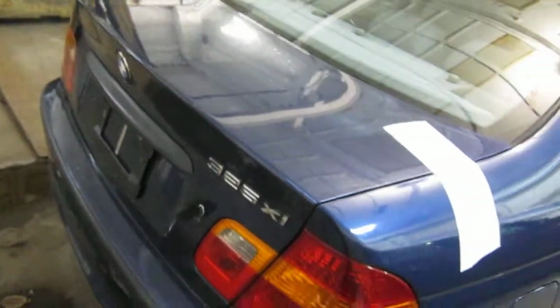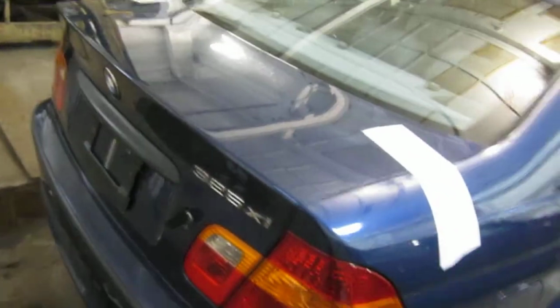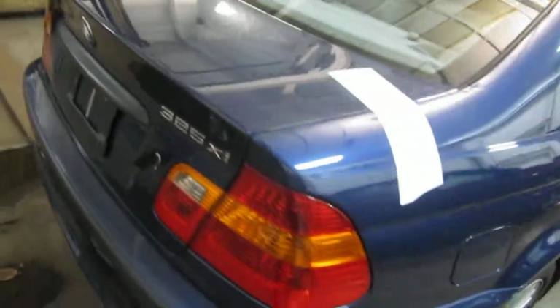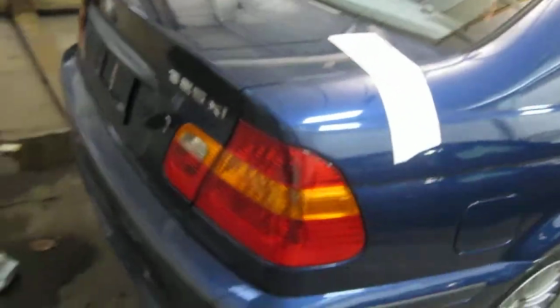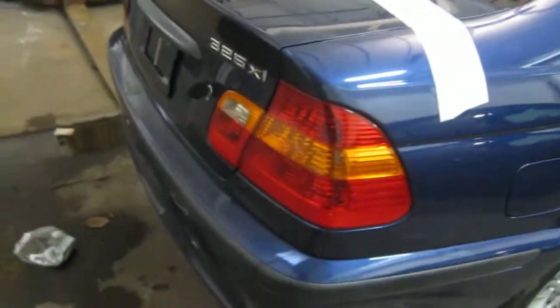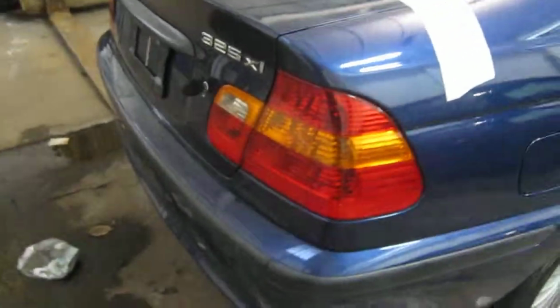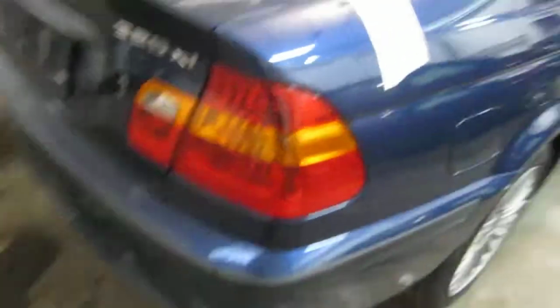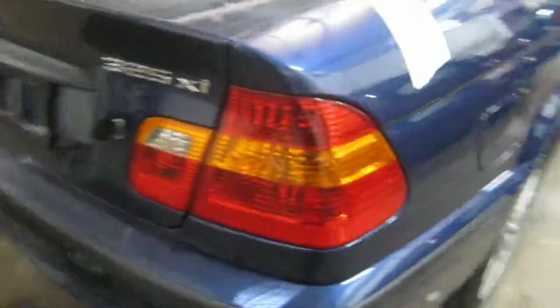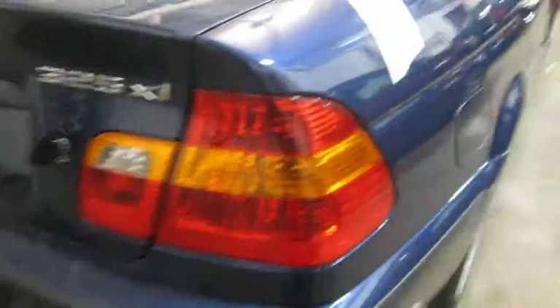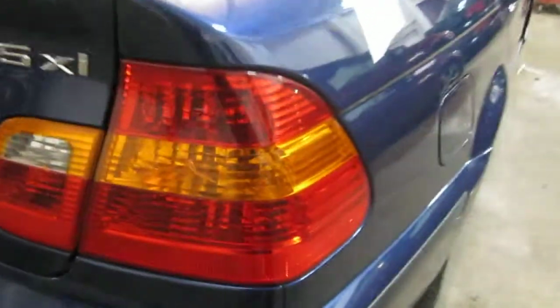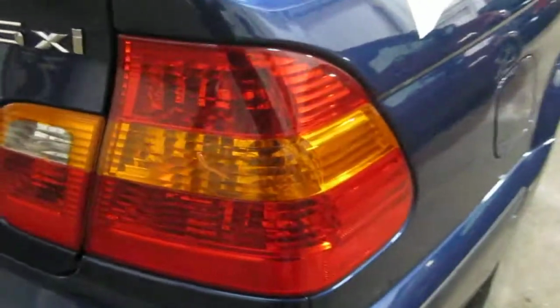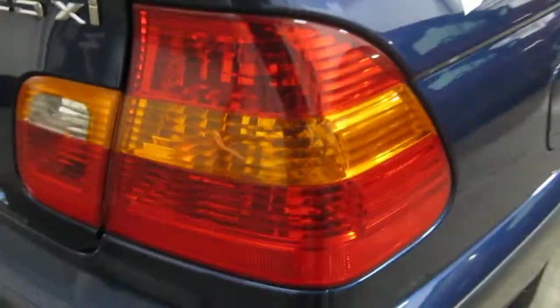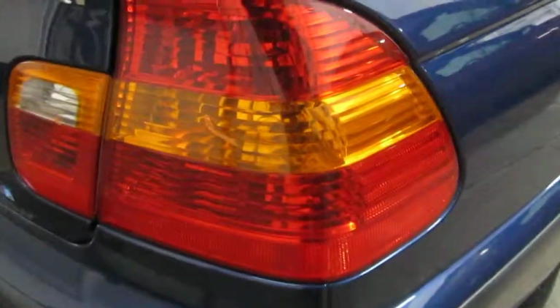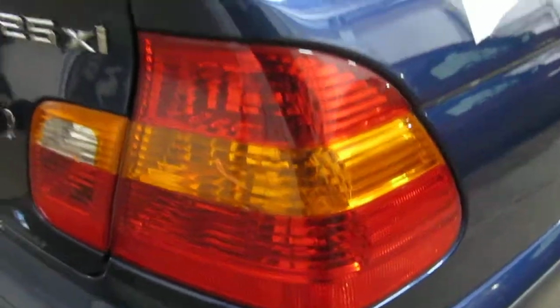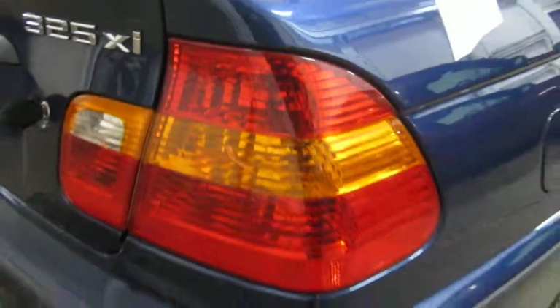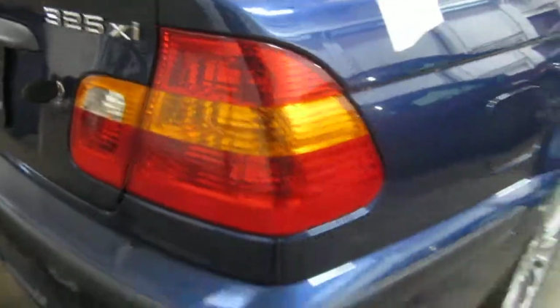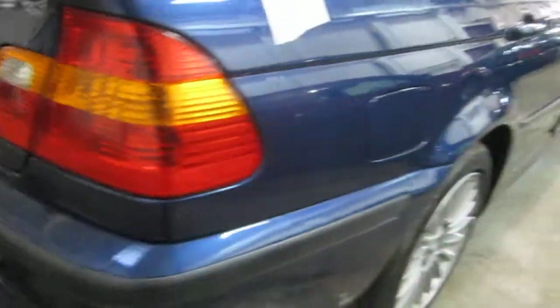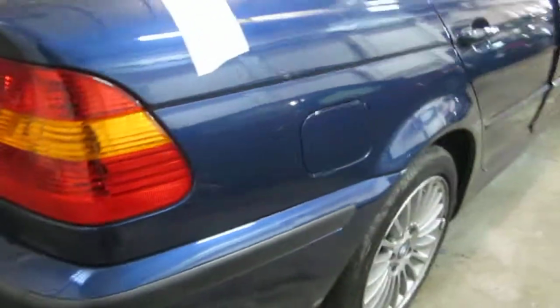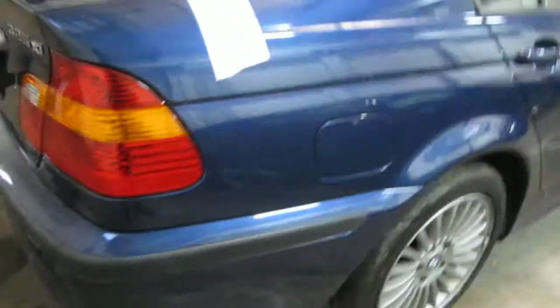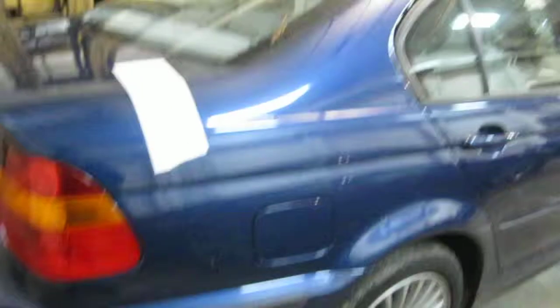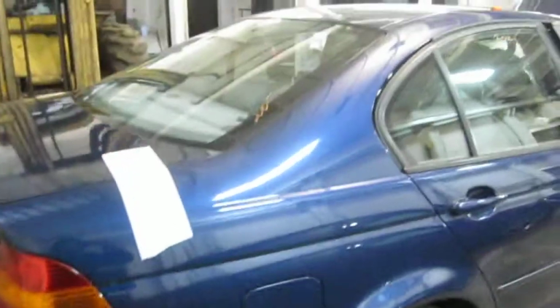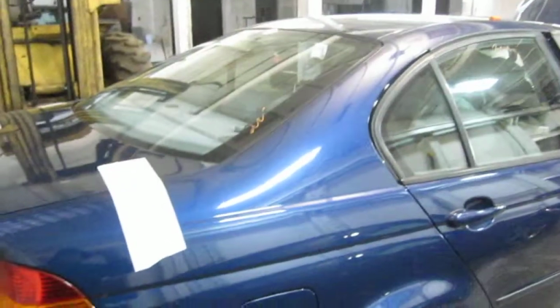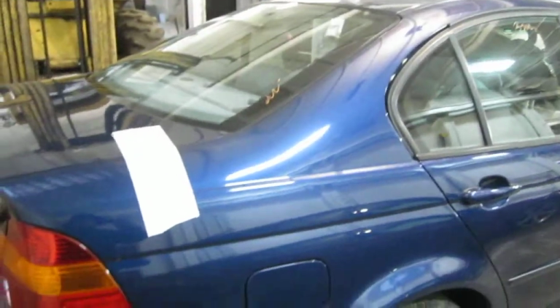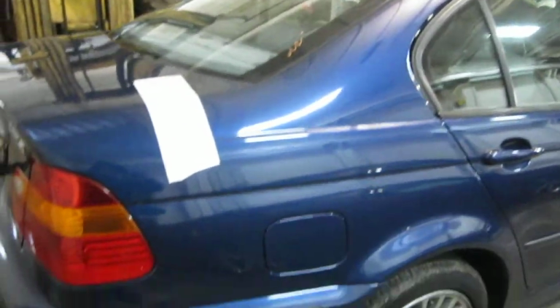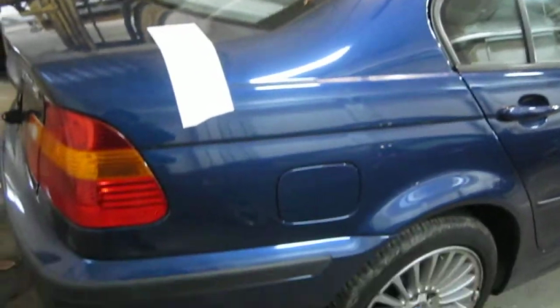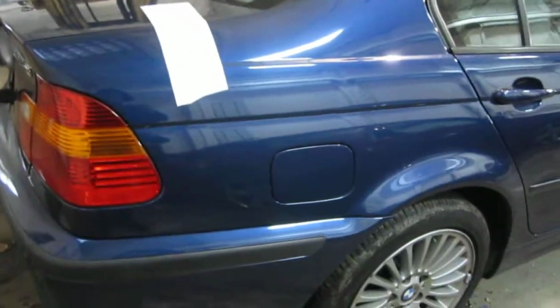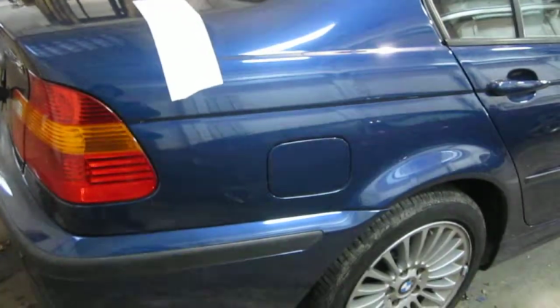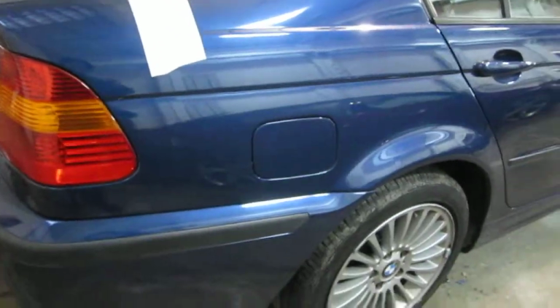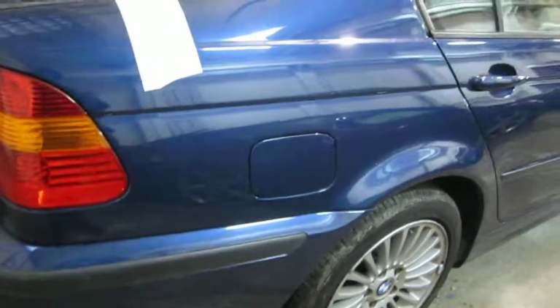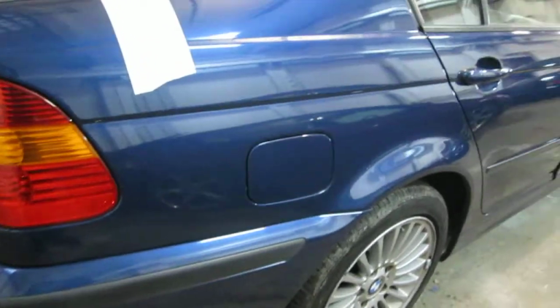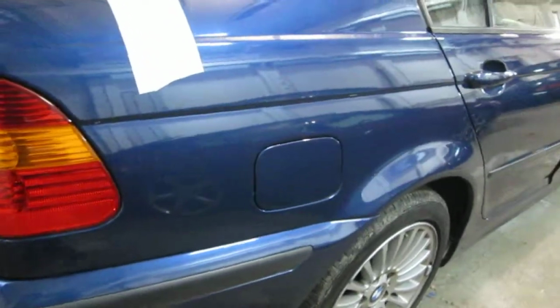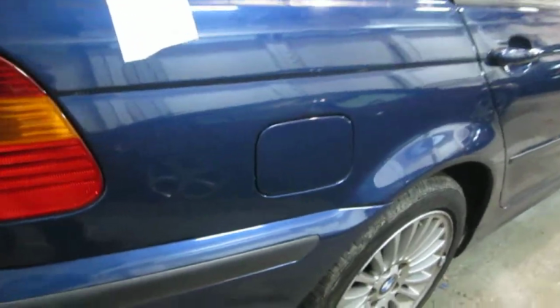The vehicle does also have a good right side quarter-mounted taillight as well as a very nice right side quarter panel and right quarter-mounted fuel filler door.